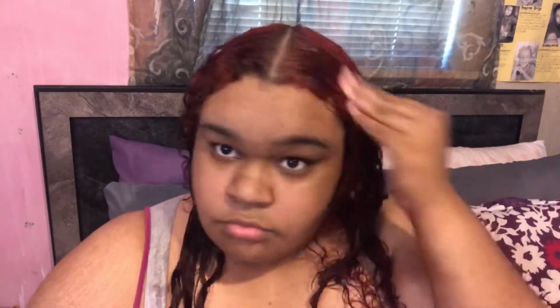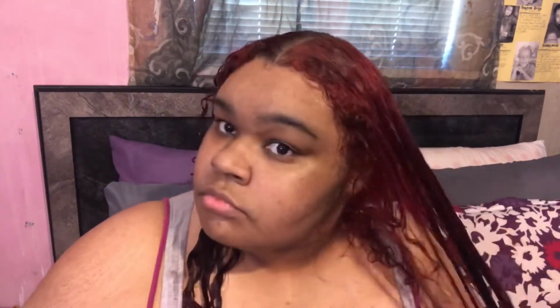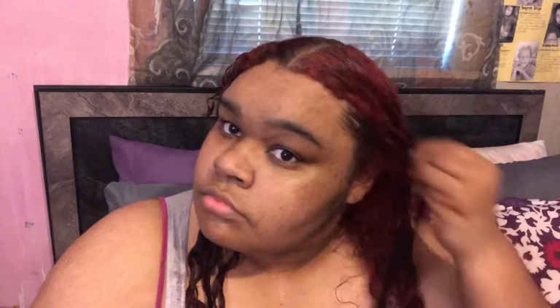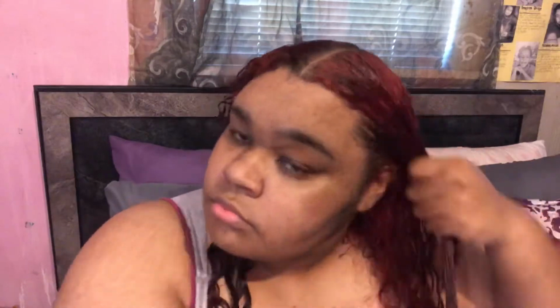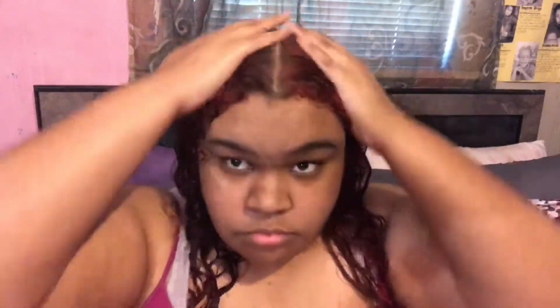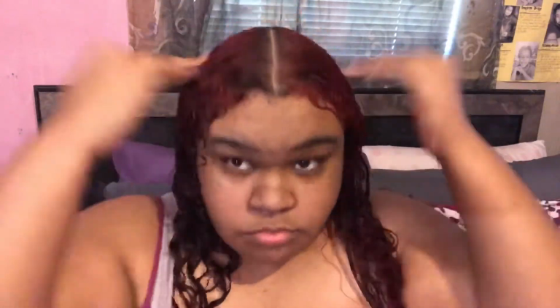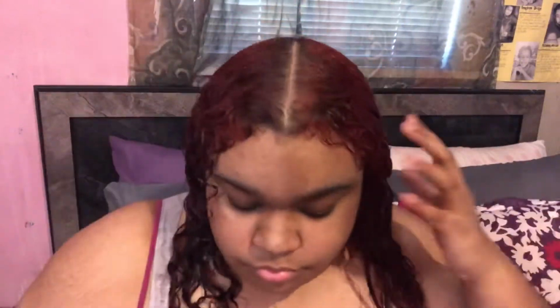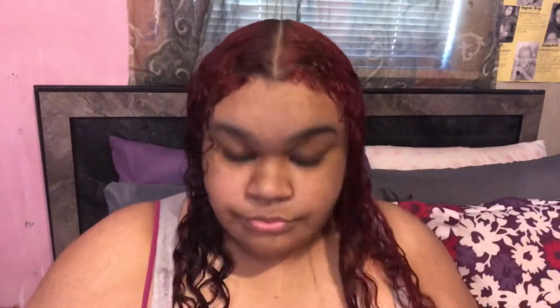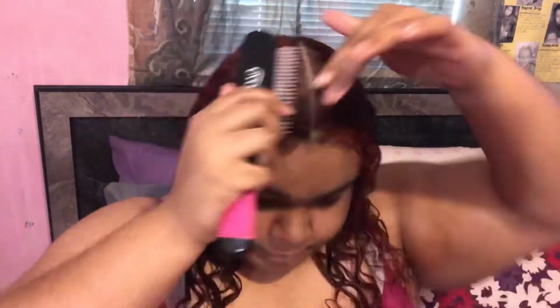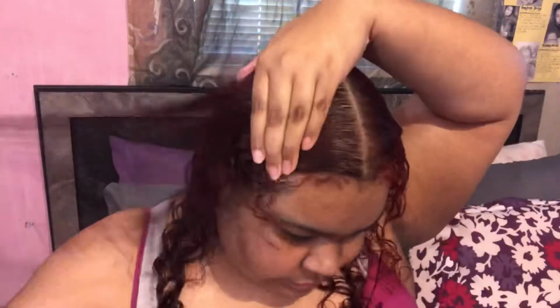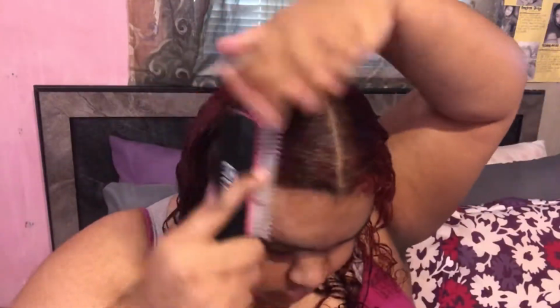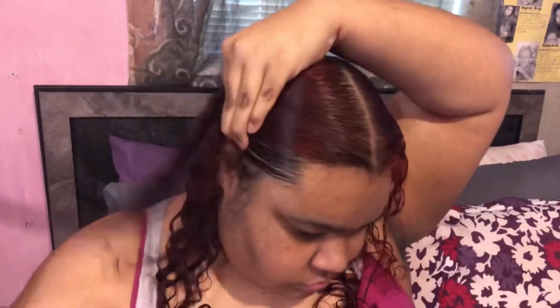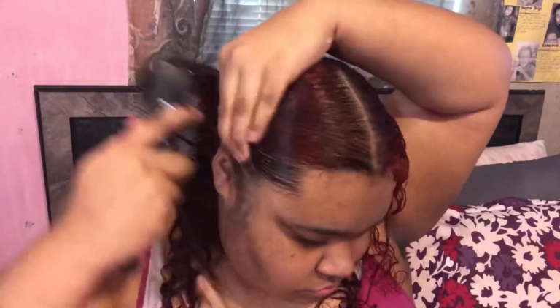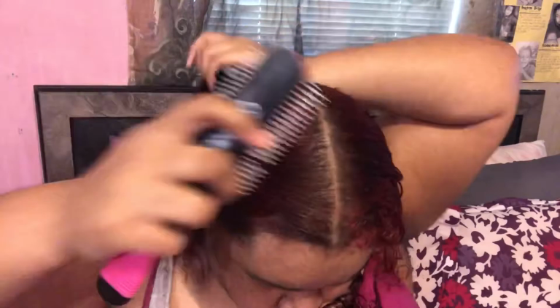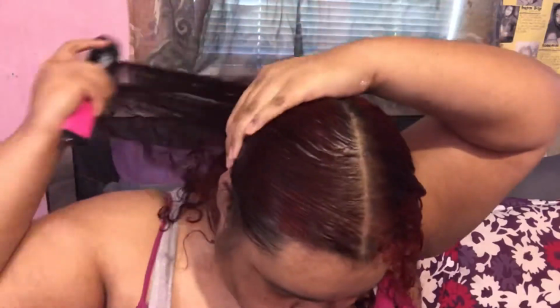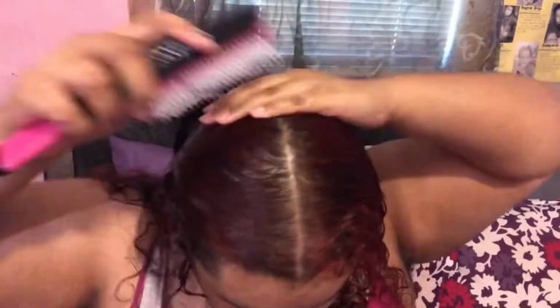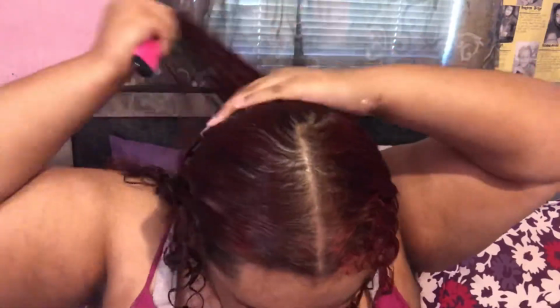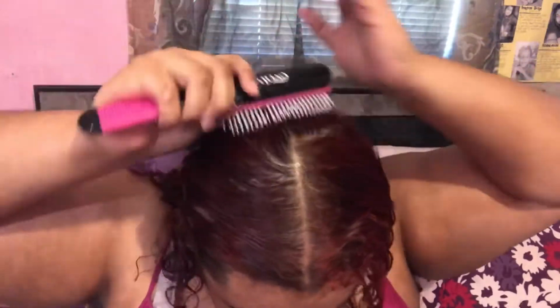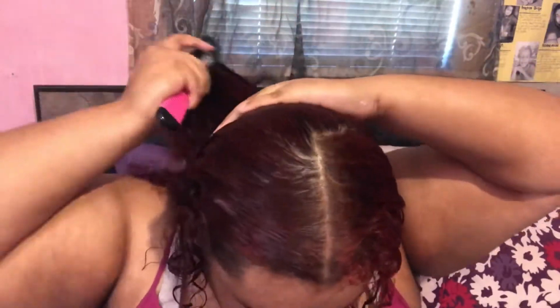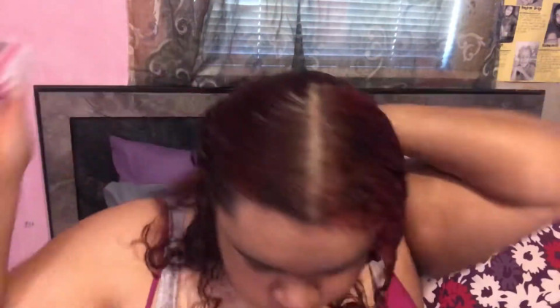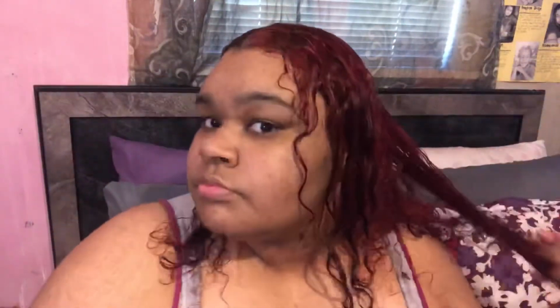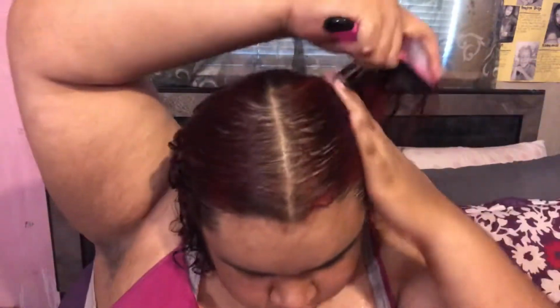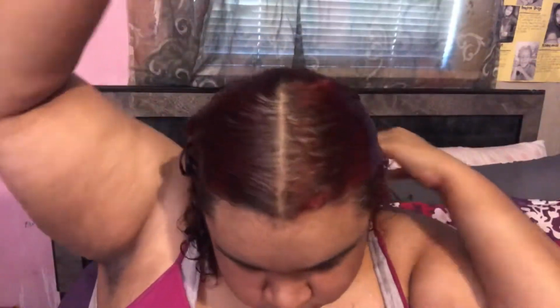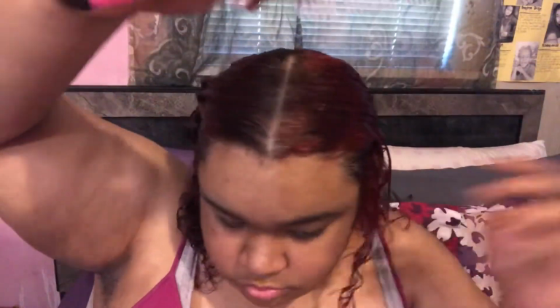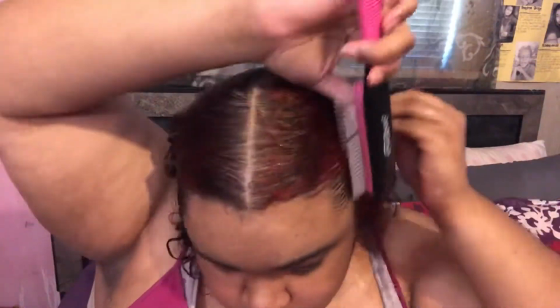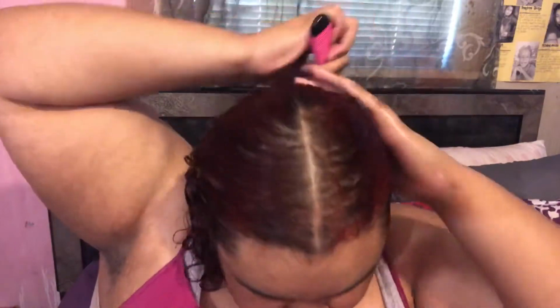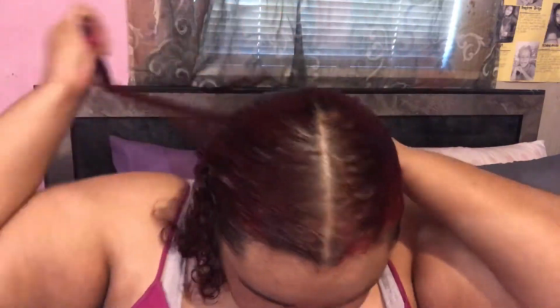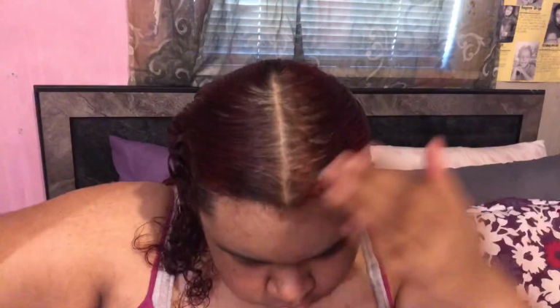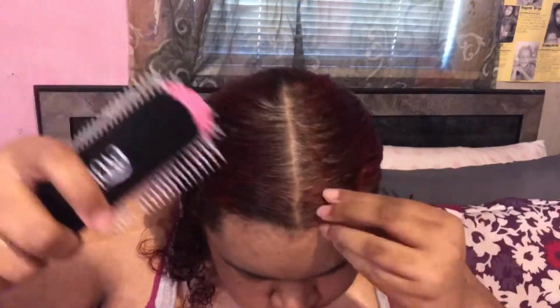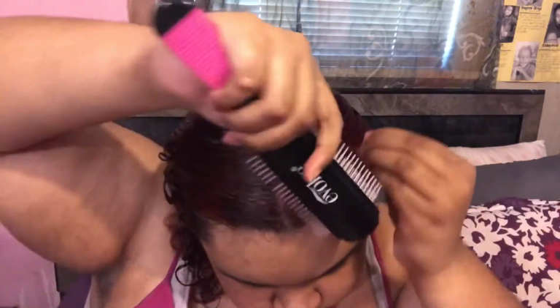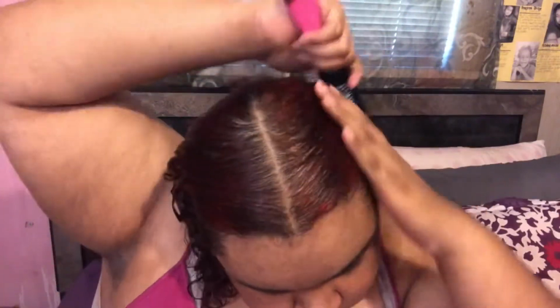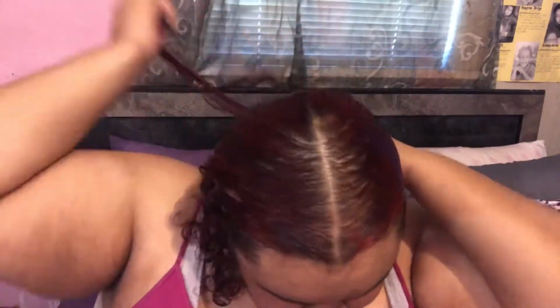Once I have that worked all the way through, I'm going to go in with my Evolve brush and start brushing my hair back before I apply any gel and before I use my hard bristle brush. It's just easier to go in with this first, so that's what I'm doing.